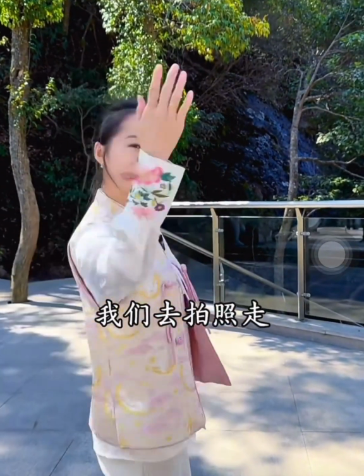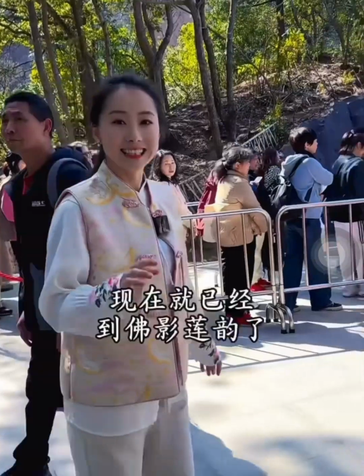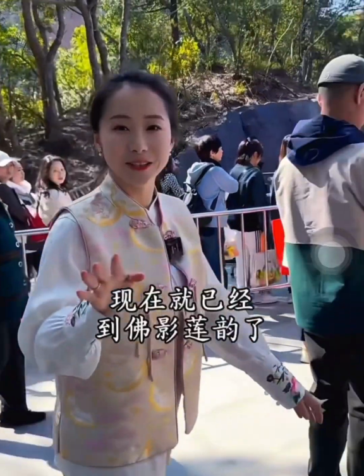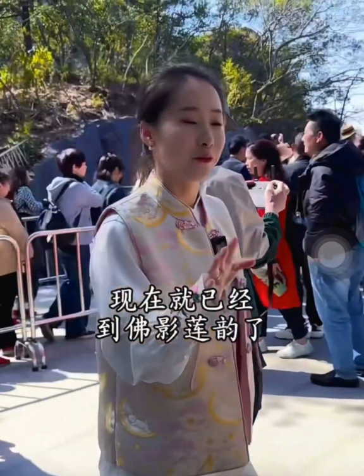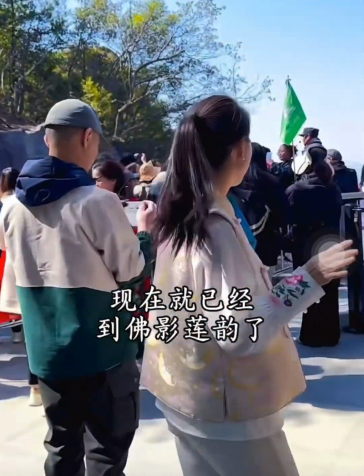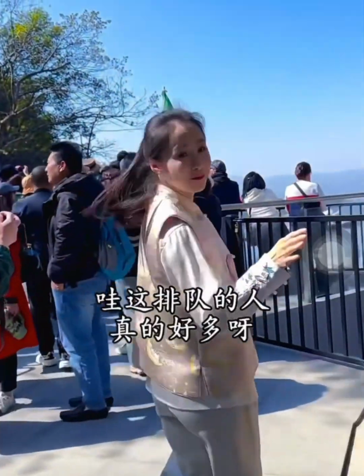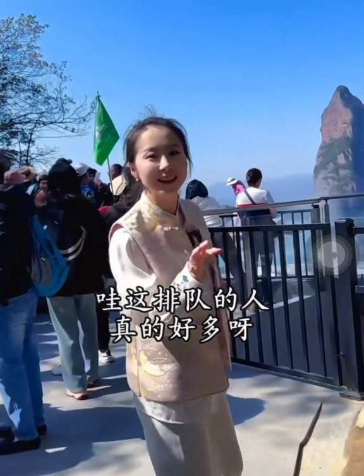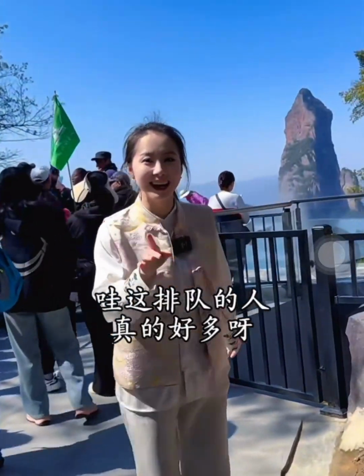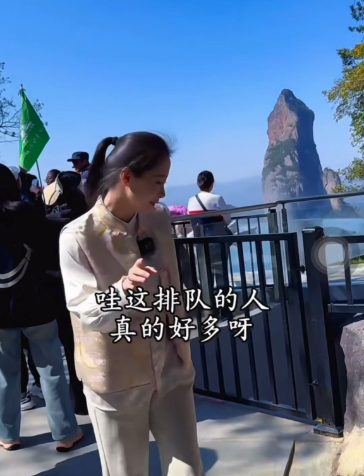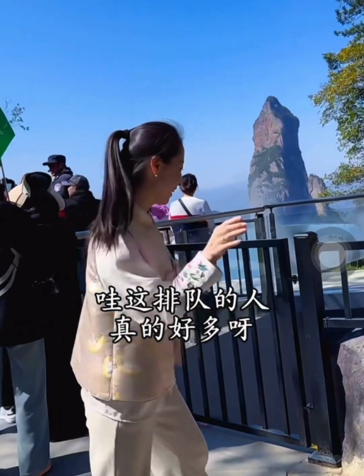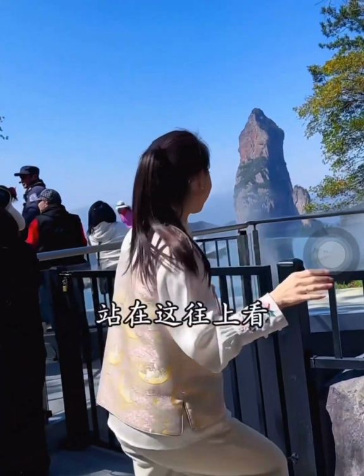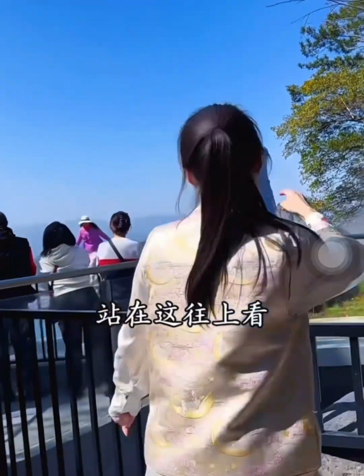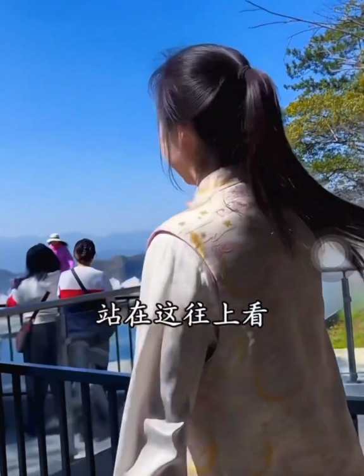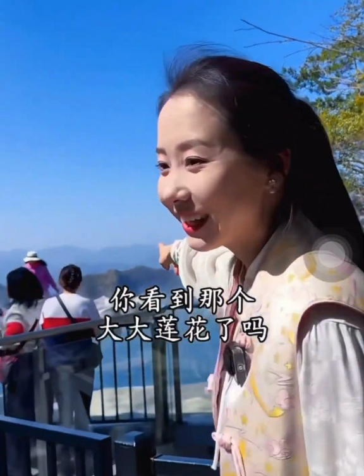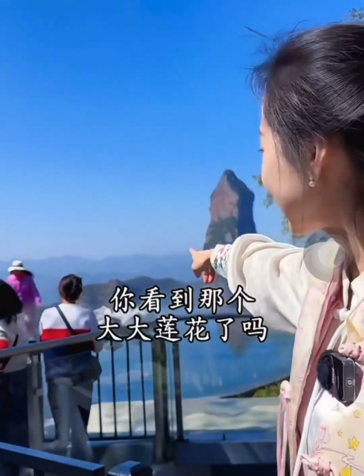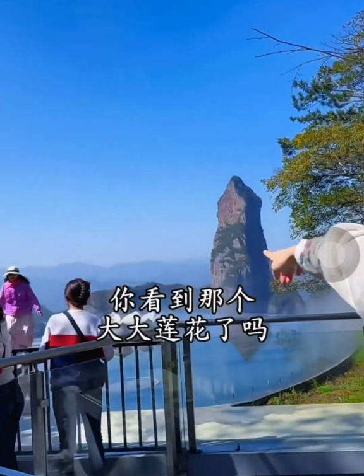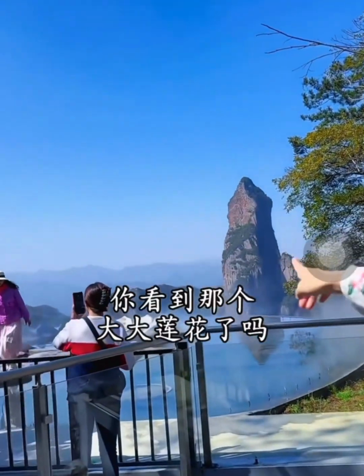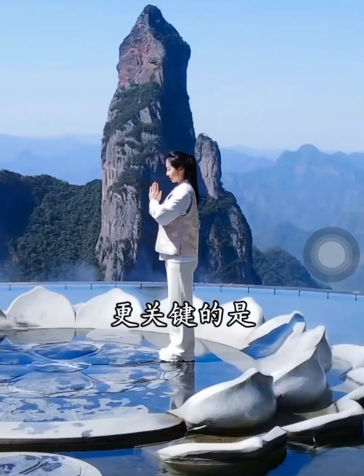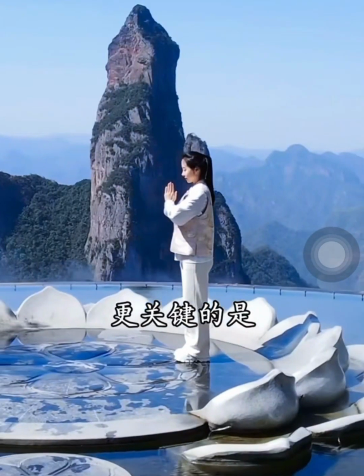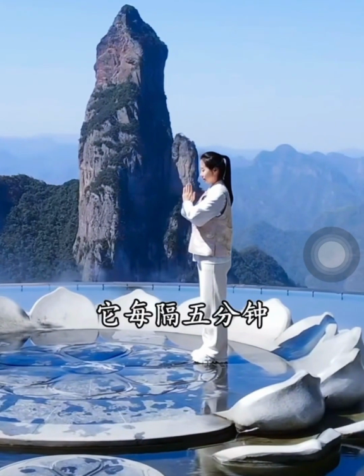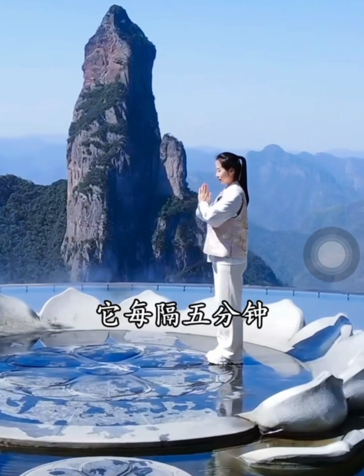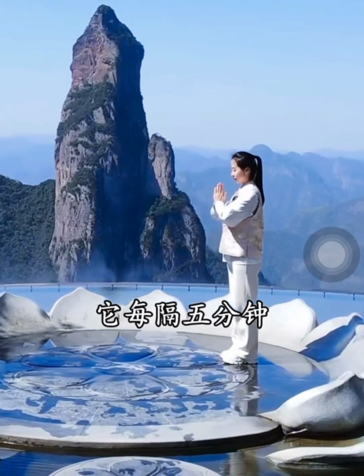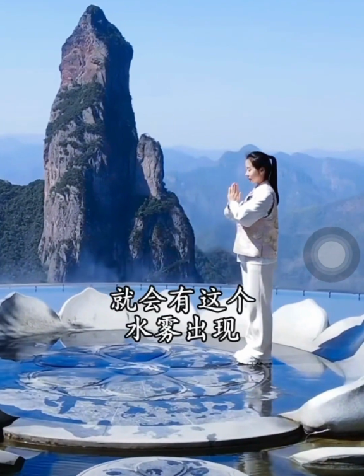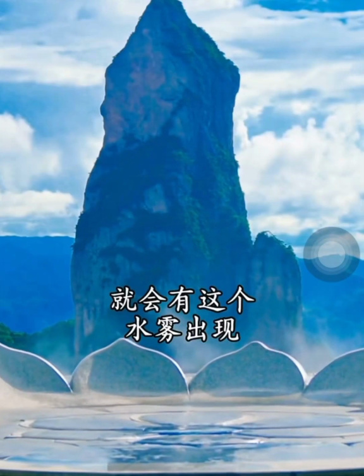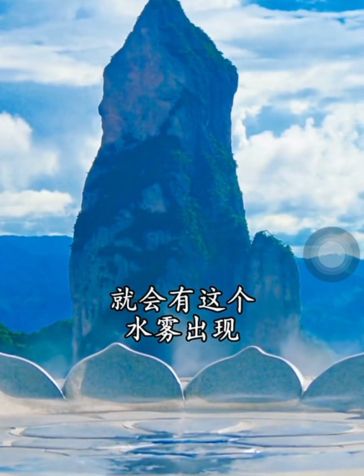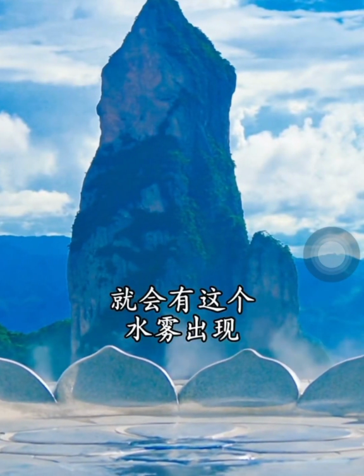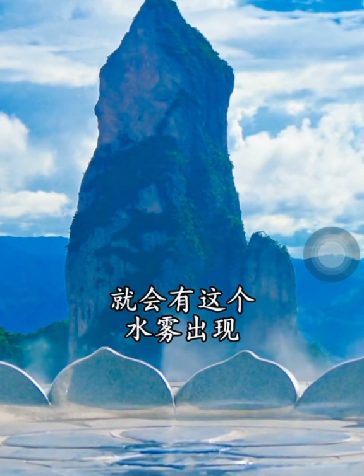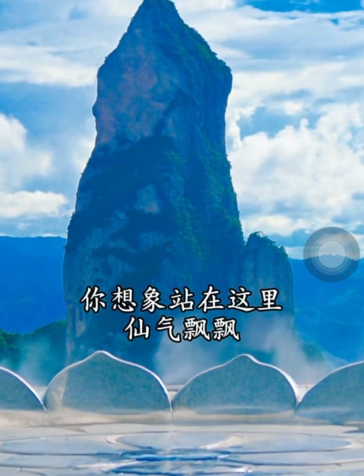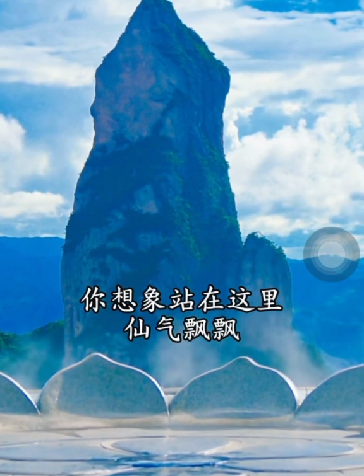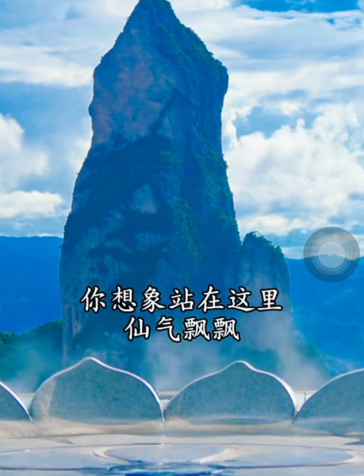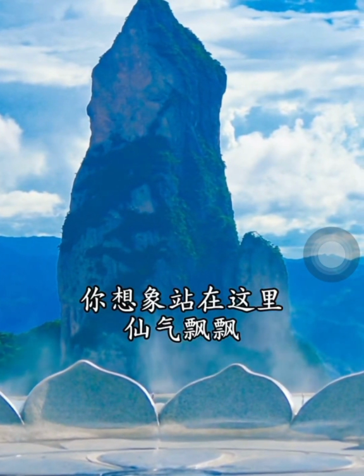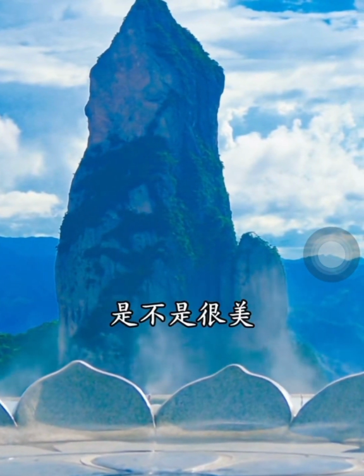We're at Foinglianyu and many people are already queuing here. Look up — have you seen the big lotus flower? What's more important is that every five minutes mist appears. Imagine standing here, feeling like a fairy. Isn't it beautiful?